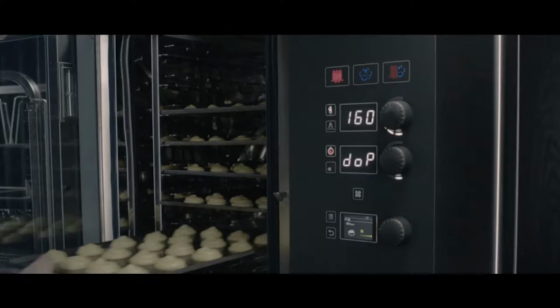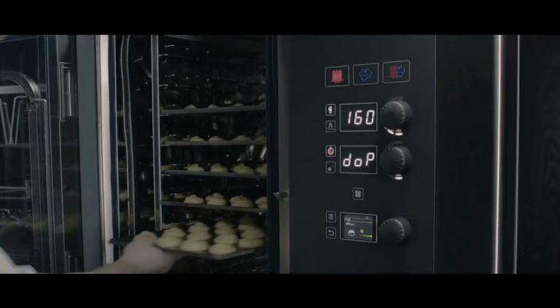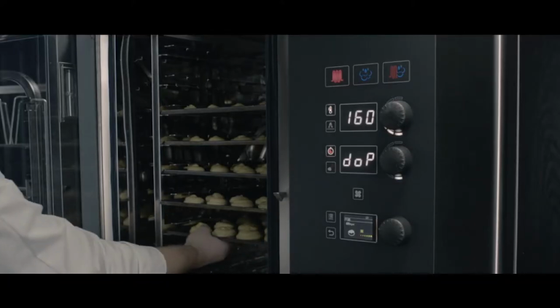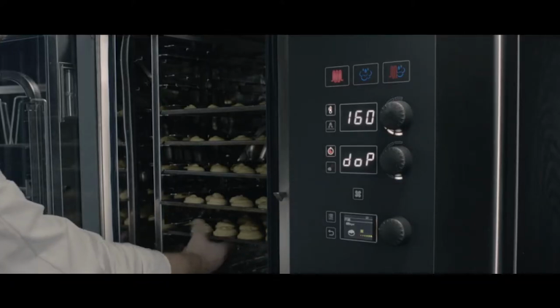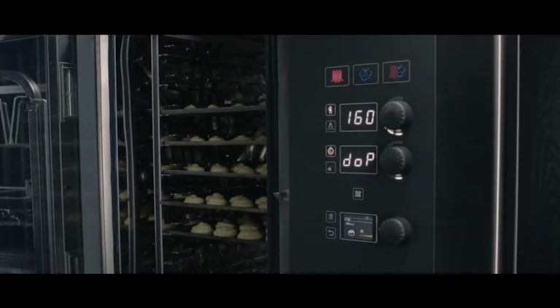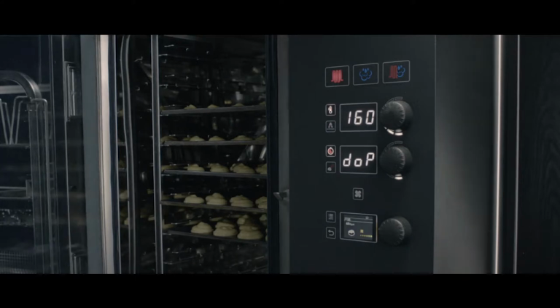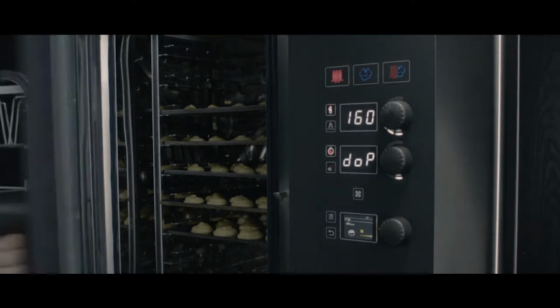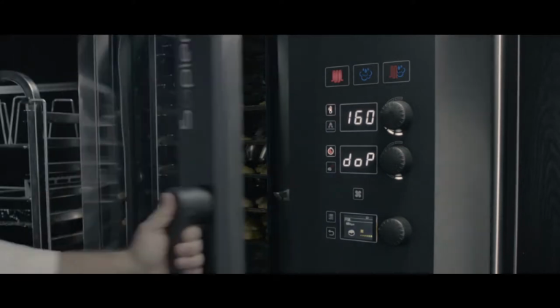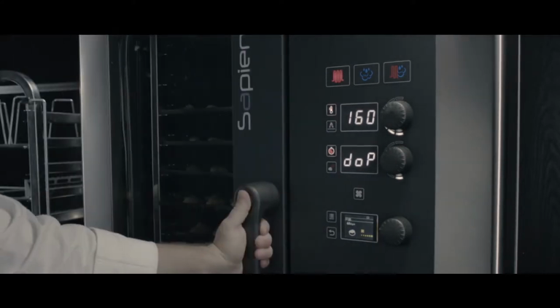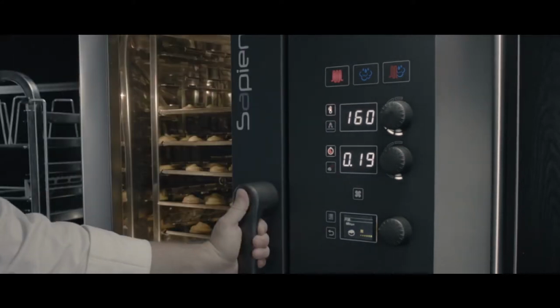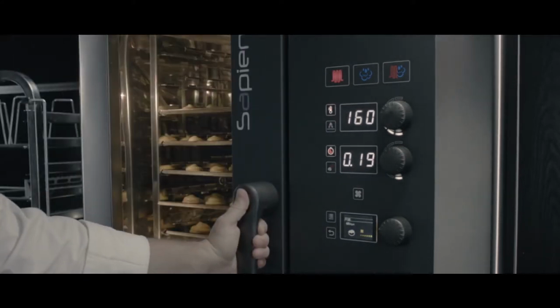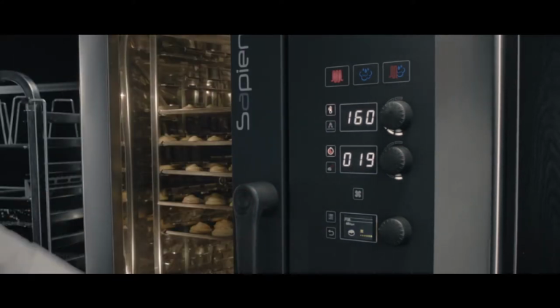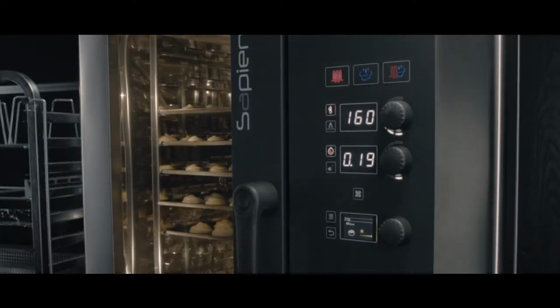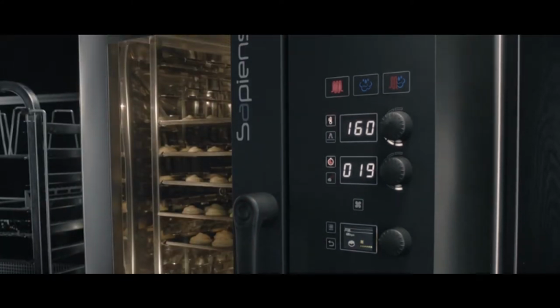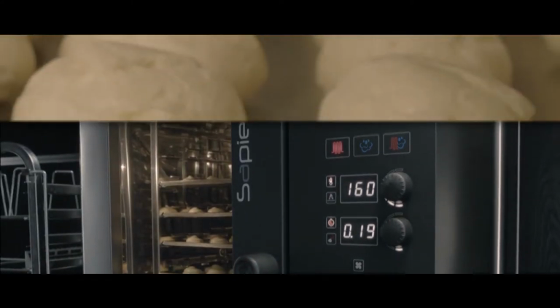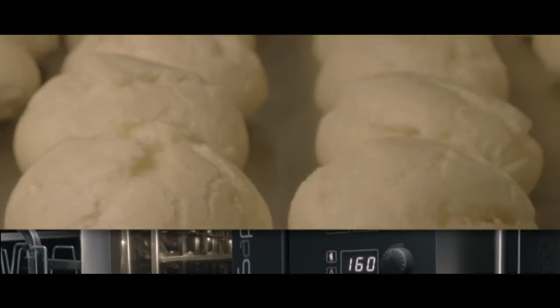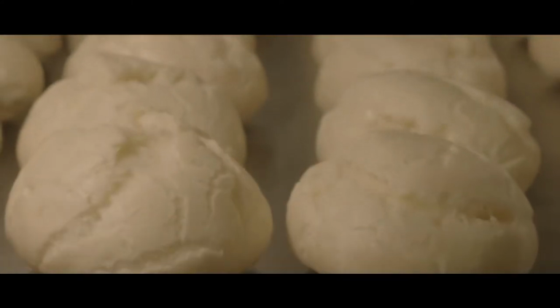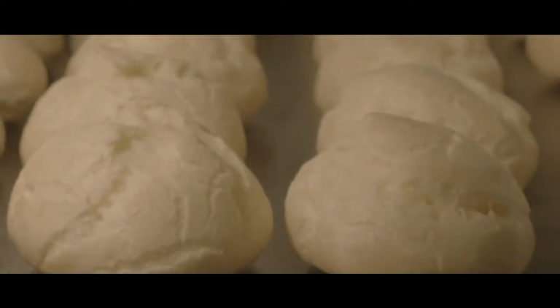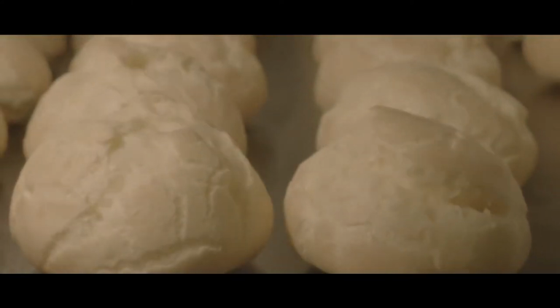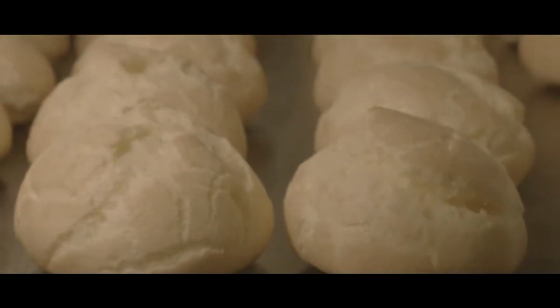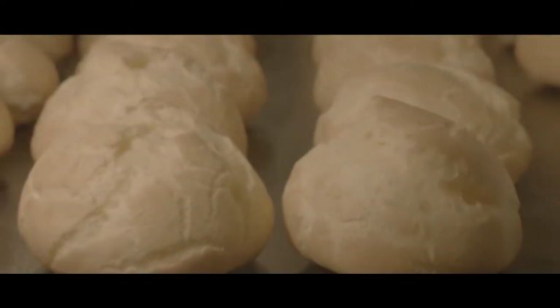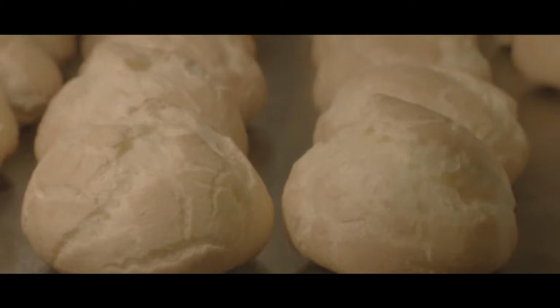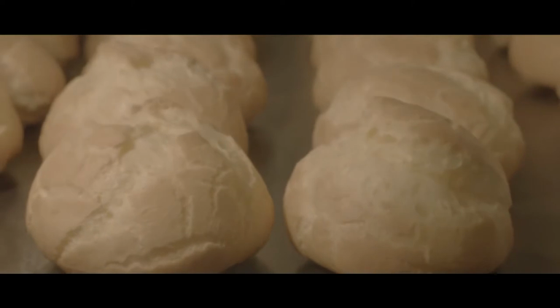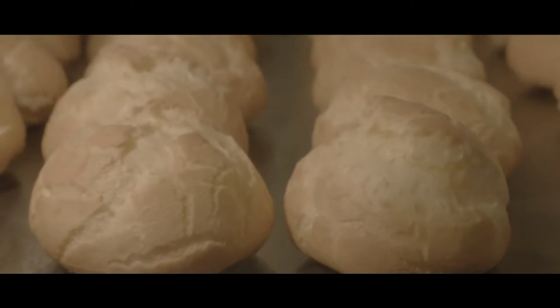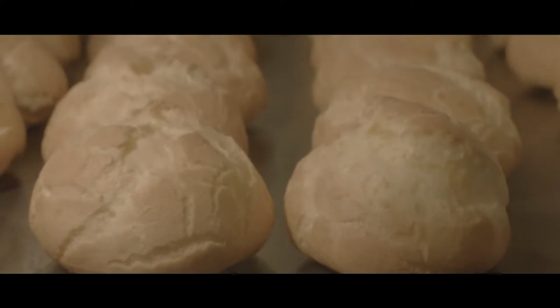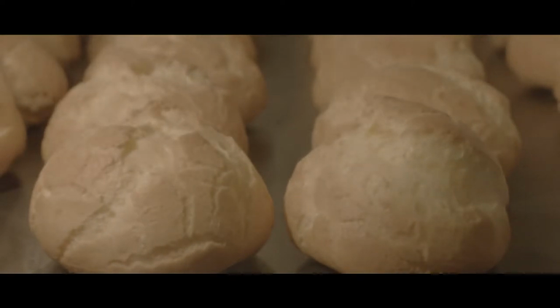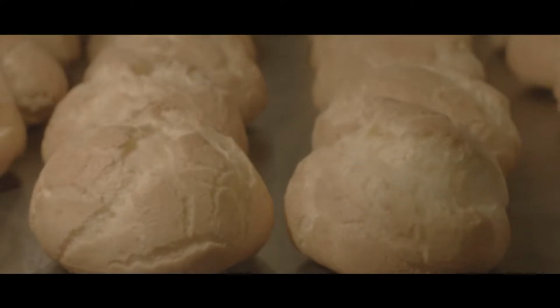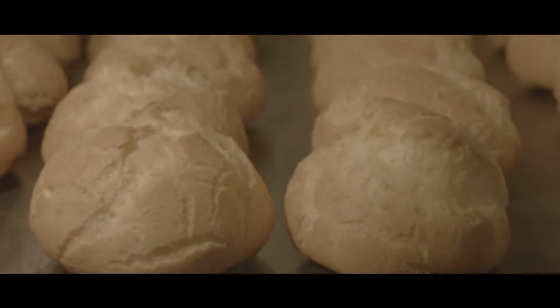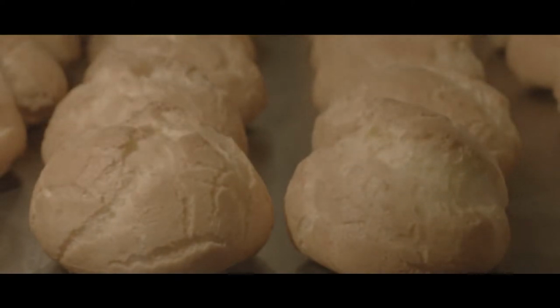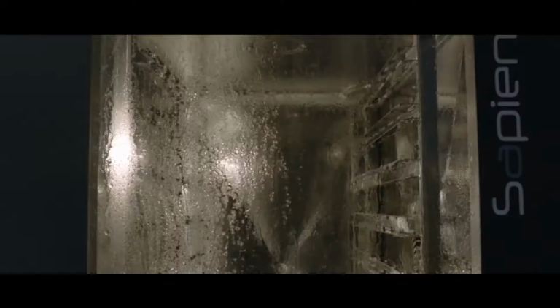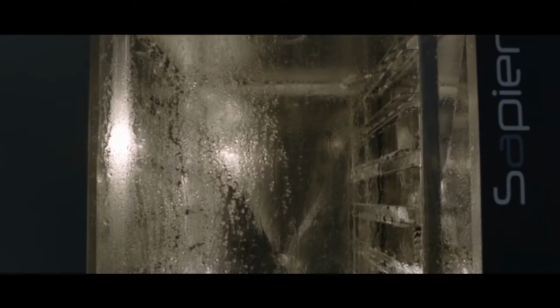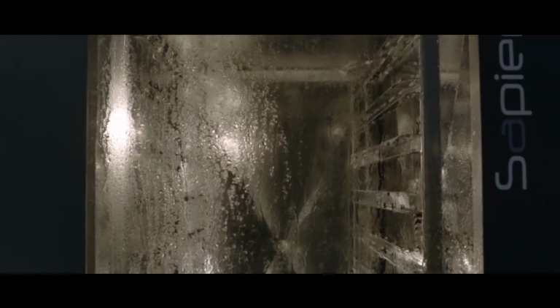Whether you are looking for a crisp, dry finish or a tender, juicy dish, the control systems developed by Linox guarantee the perfect result every time.